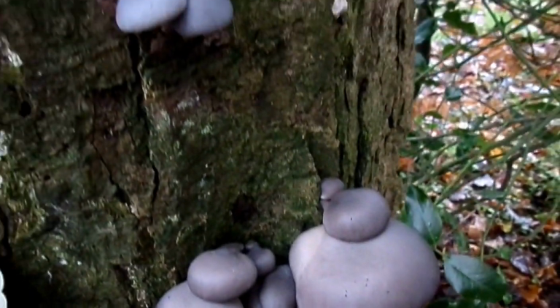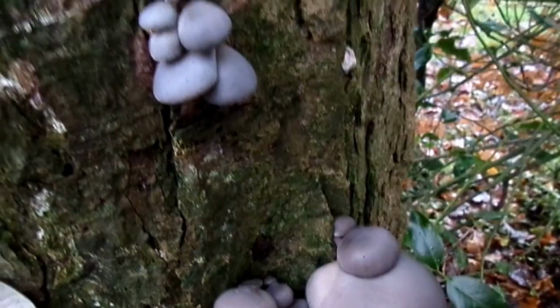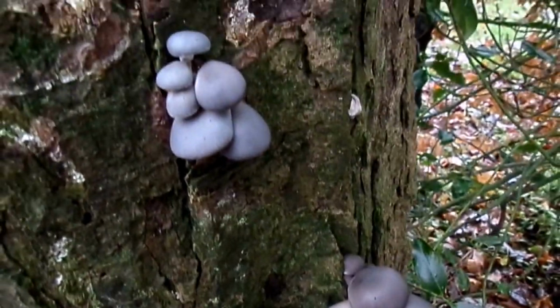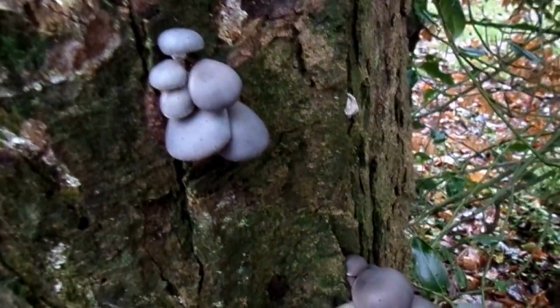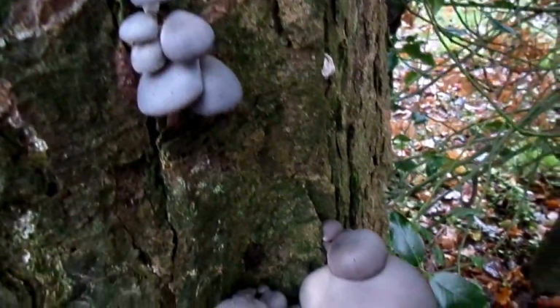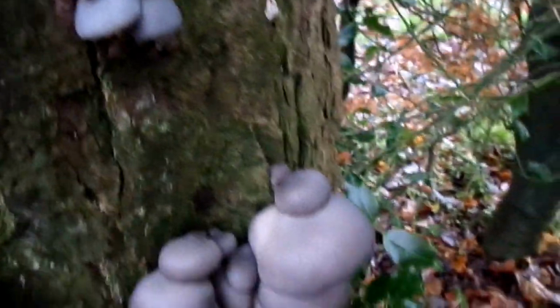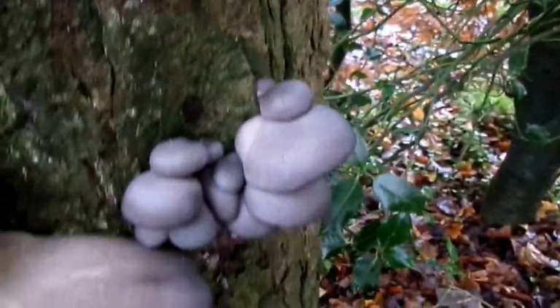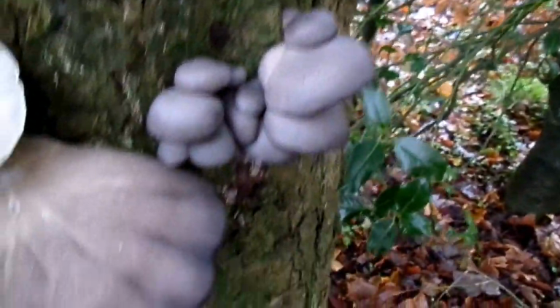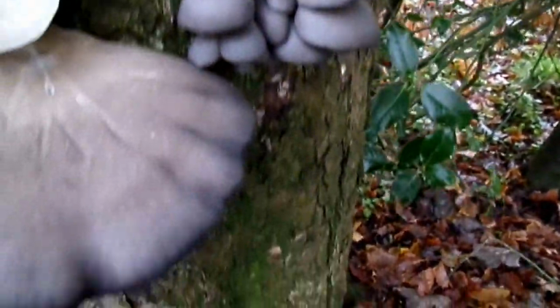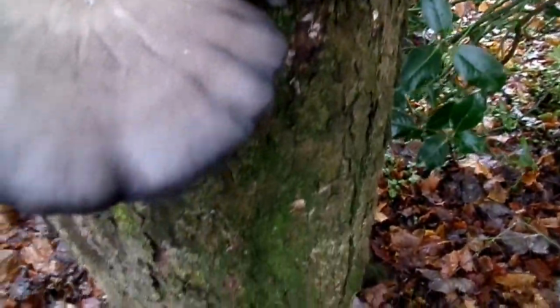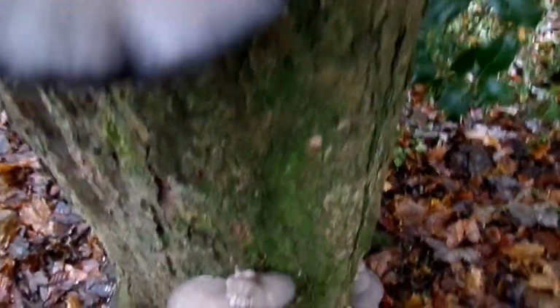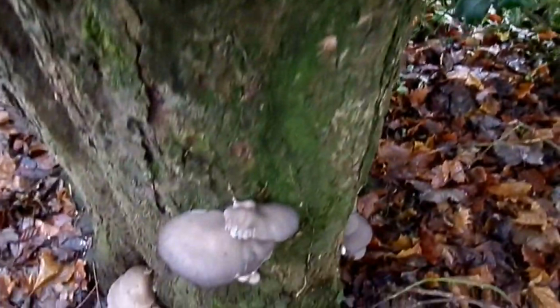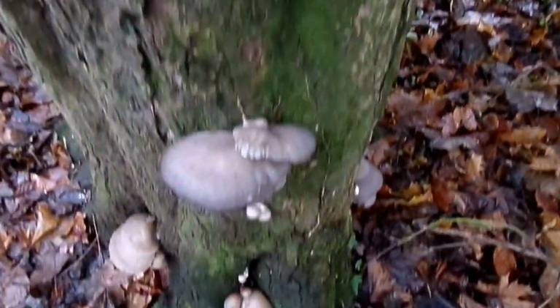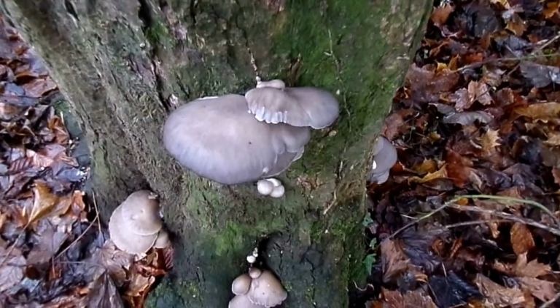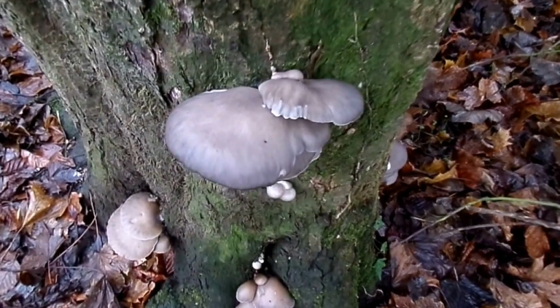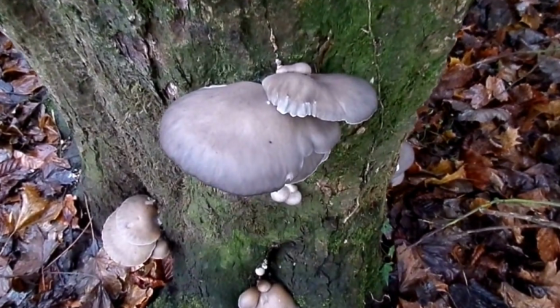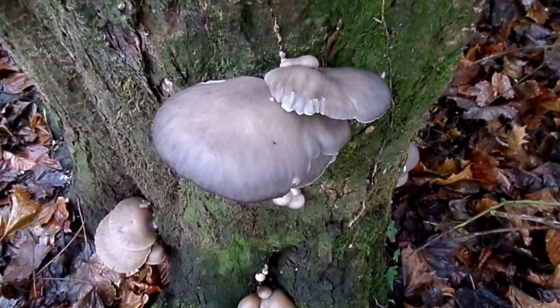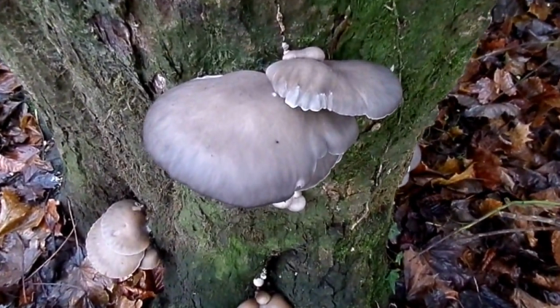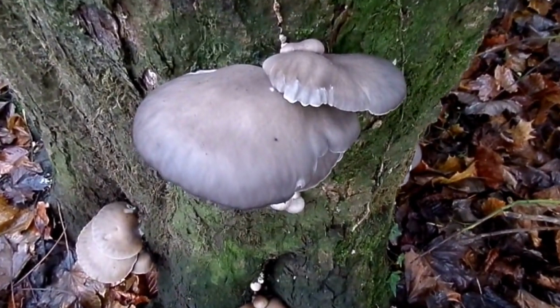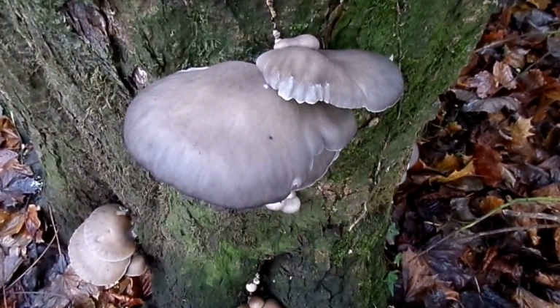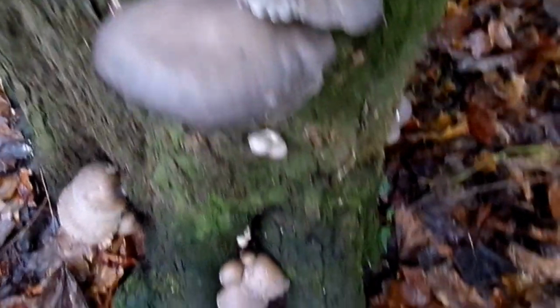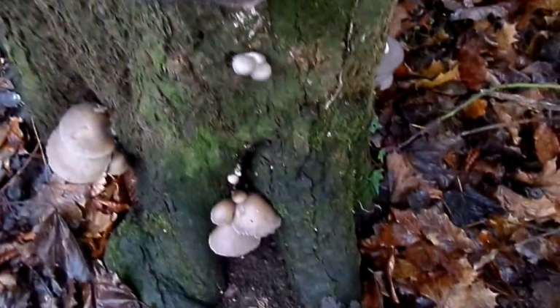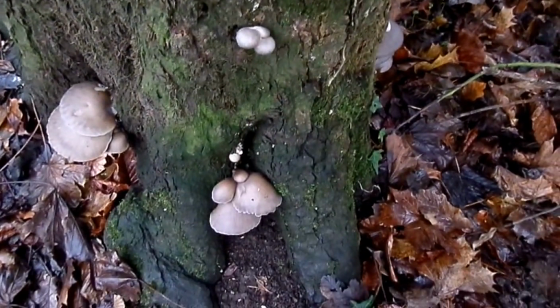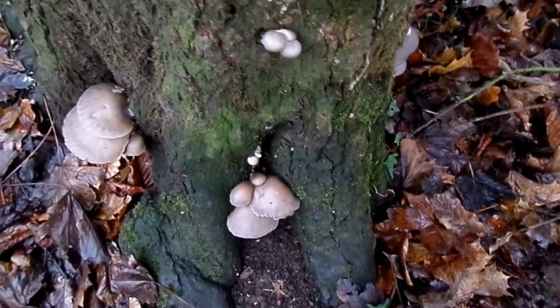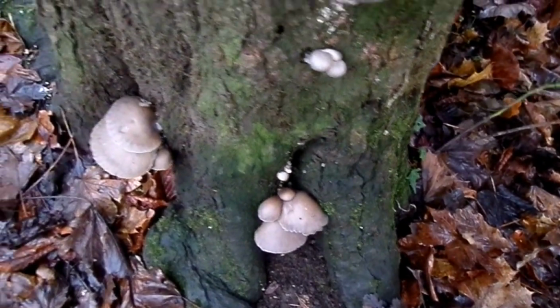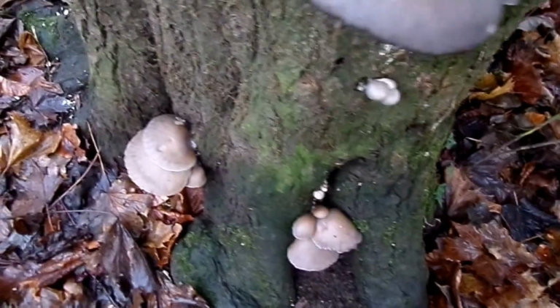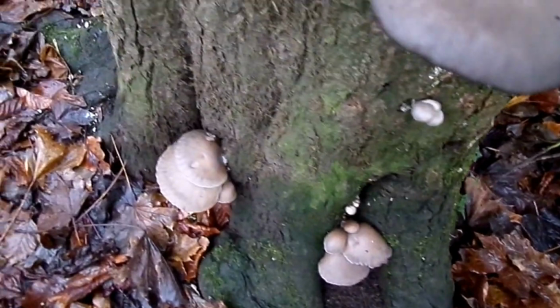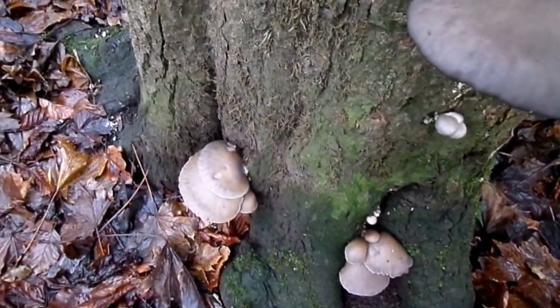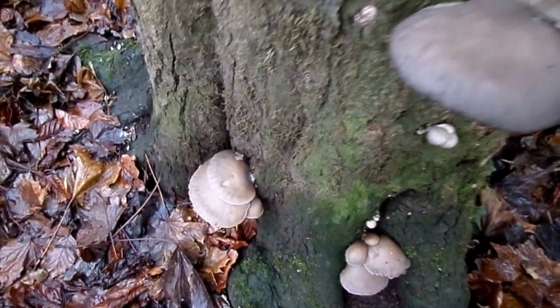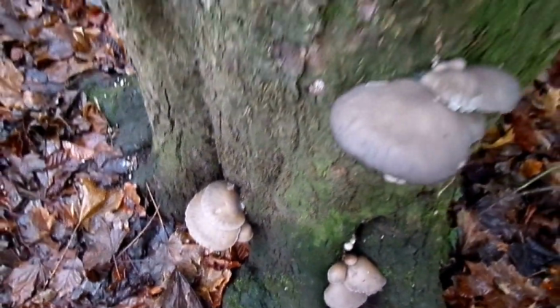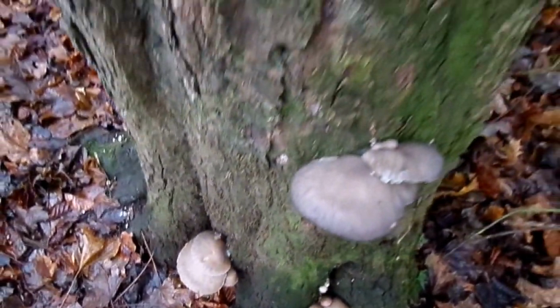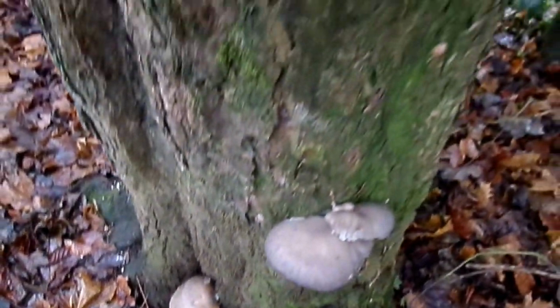There is some colour variation, particularly as the fungus ages. Because it's giving out spores — vast numbers — you're talking about millions.